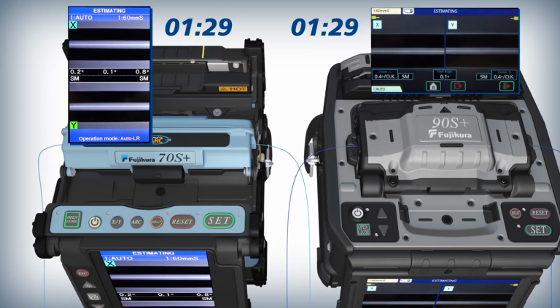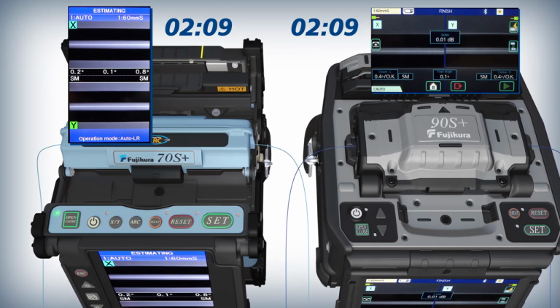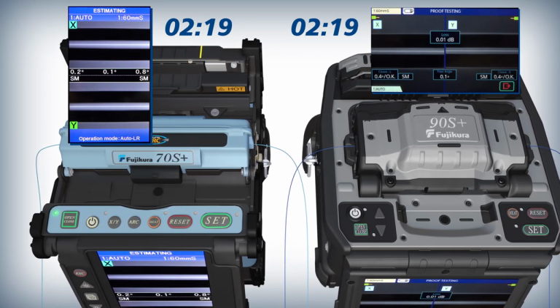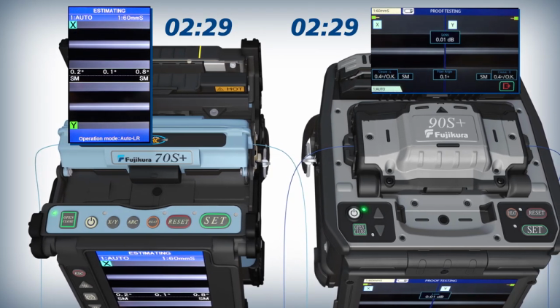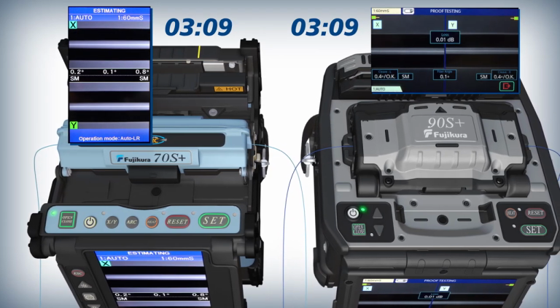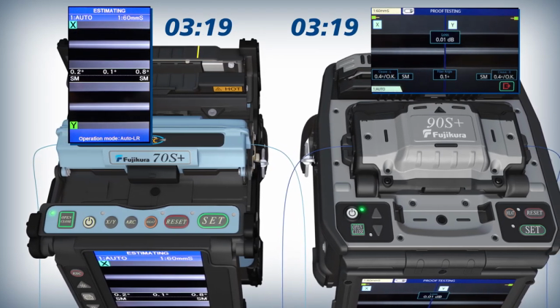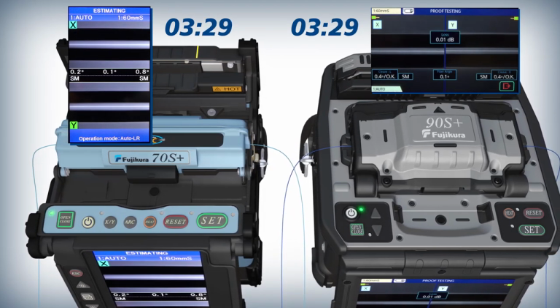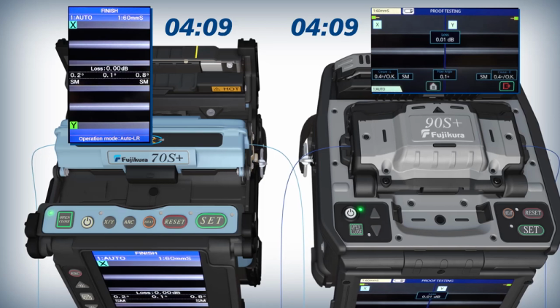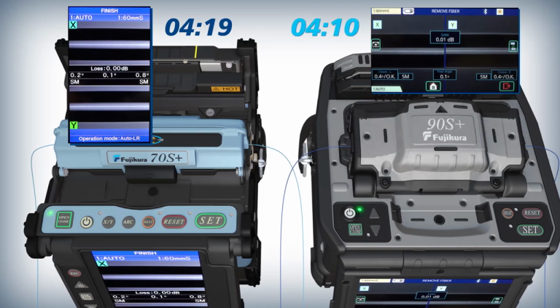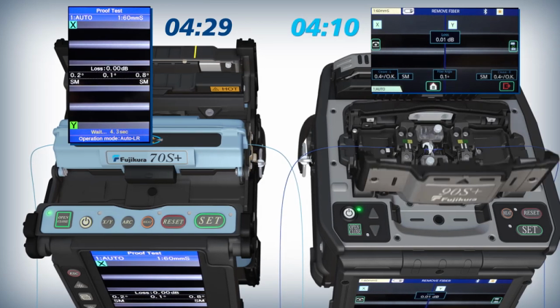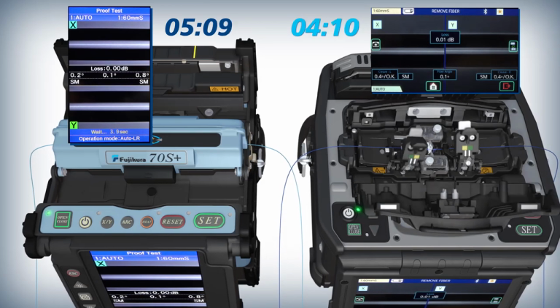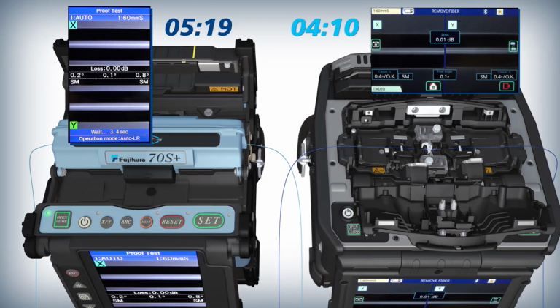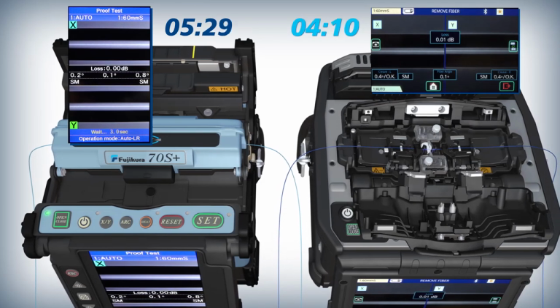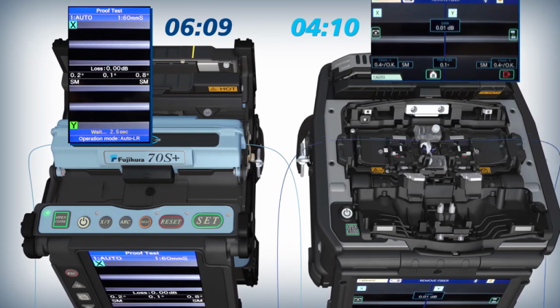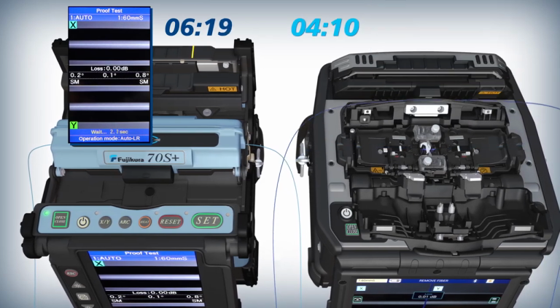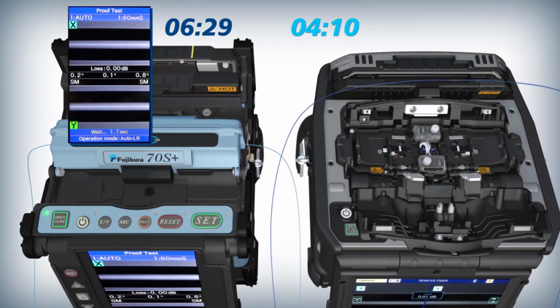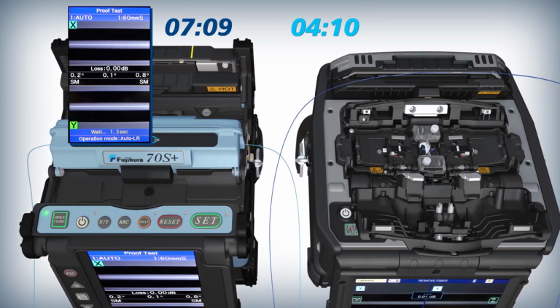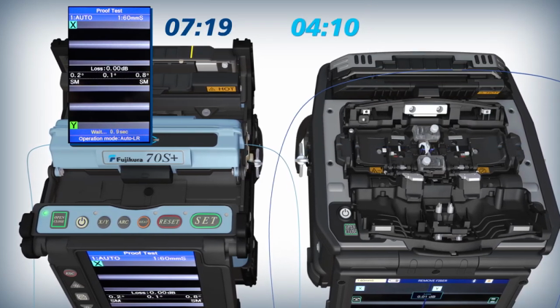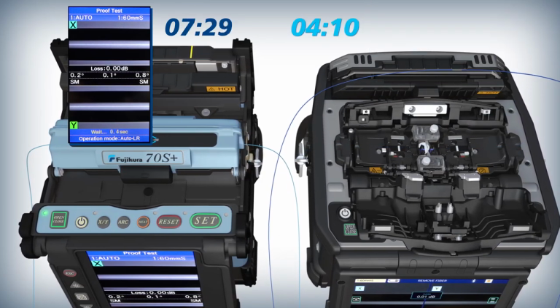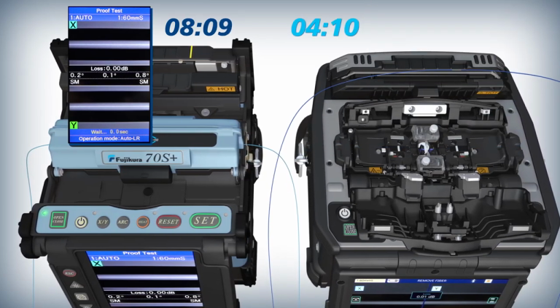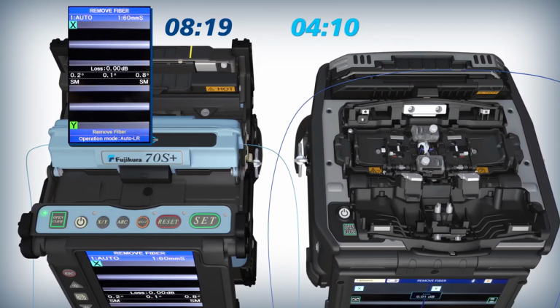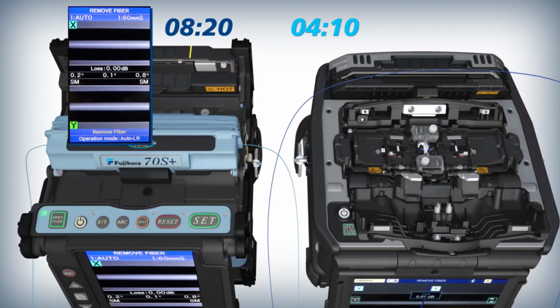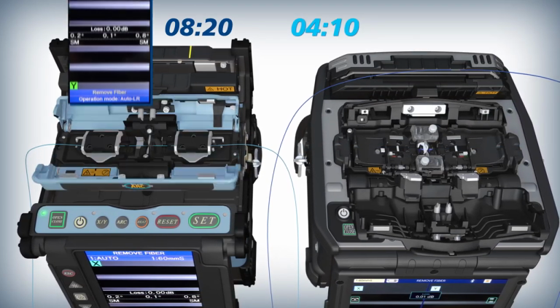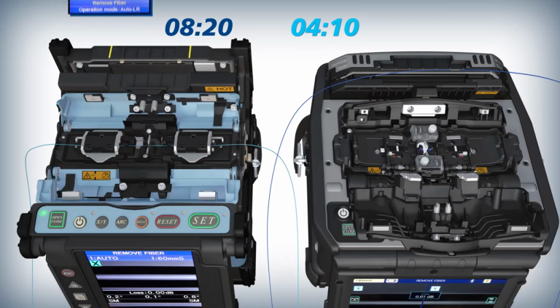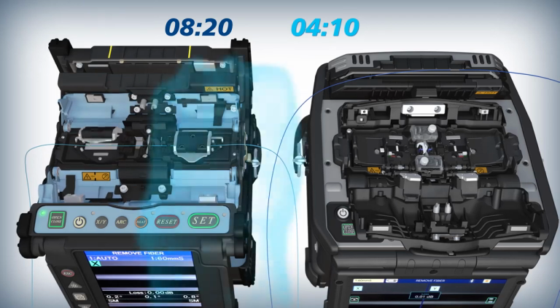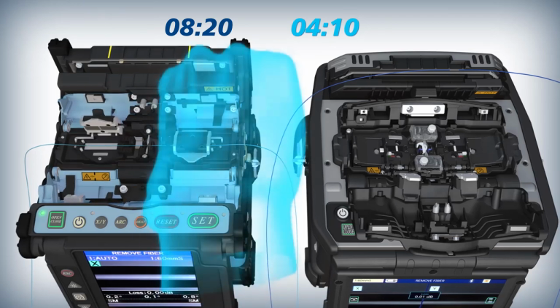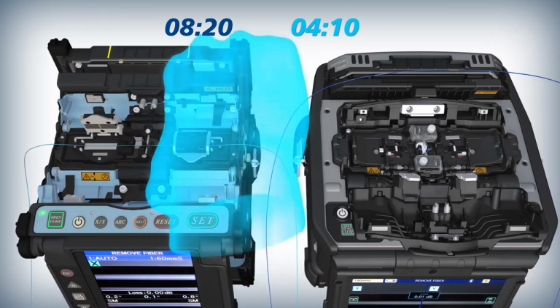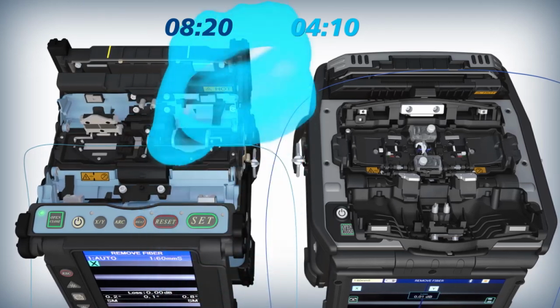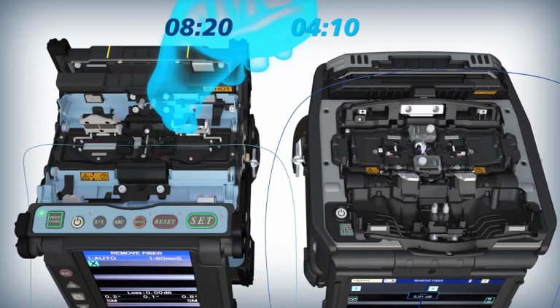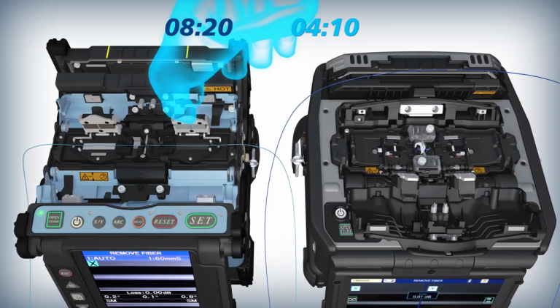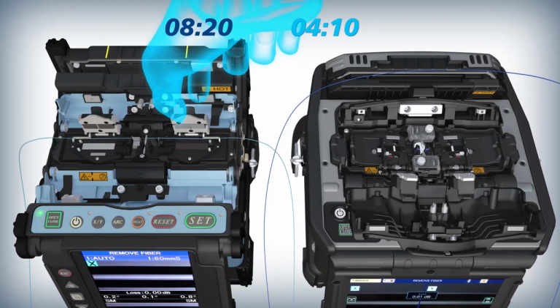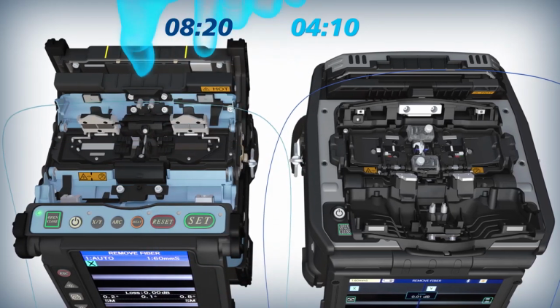Compared to the 70S Plus, the 90S Plus wind protector opens sooner after loss estimations appear on its monitor, resulting in reduced splicer operation time.